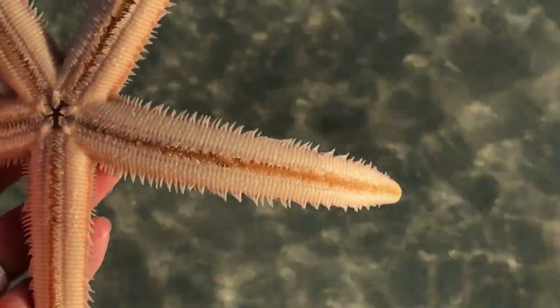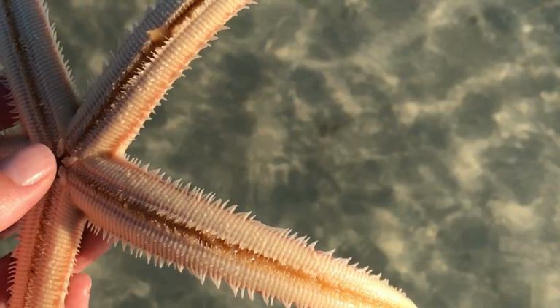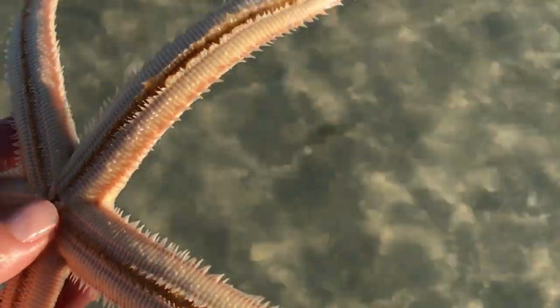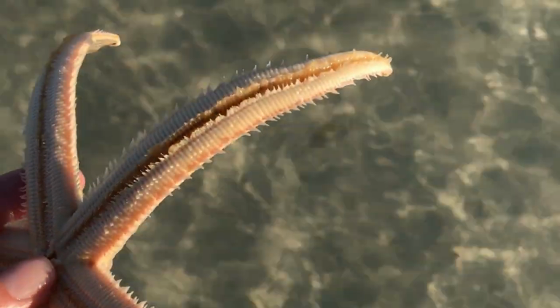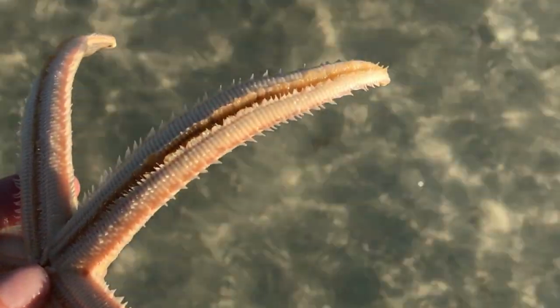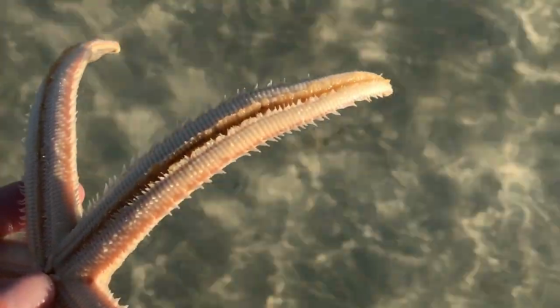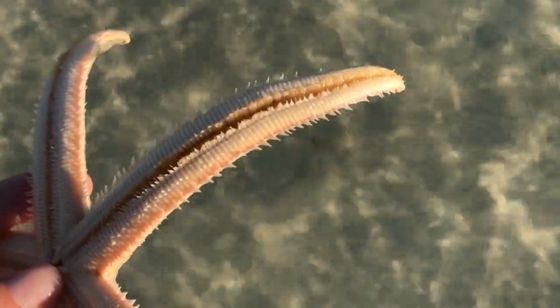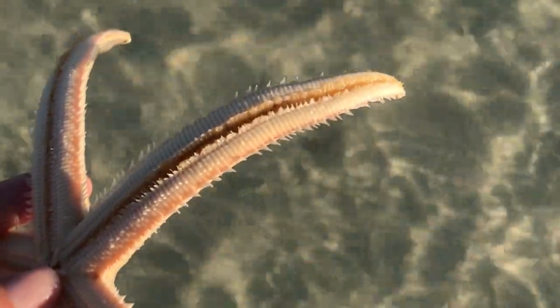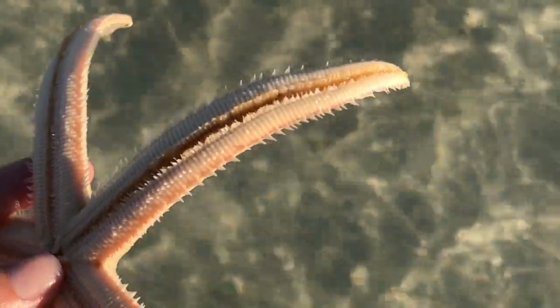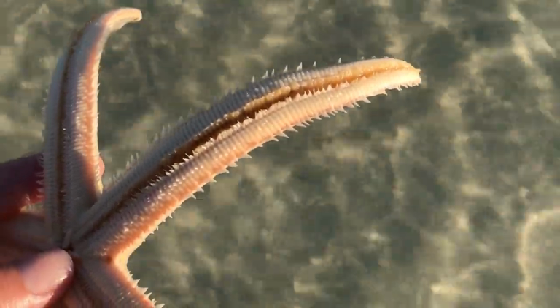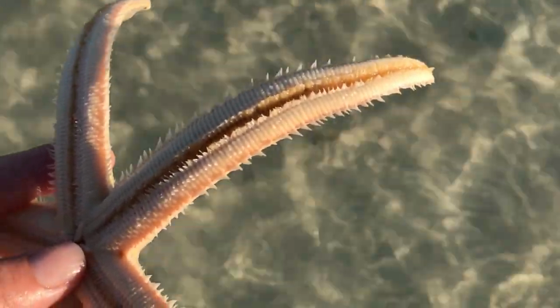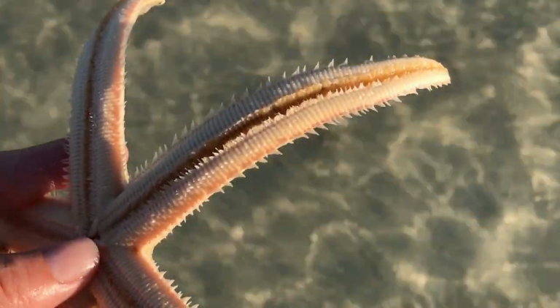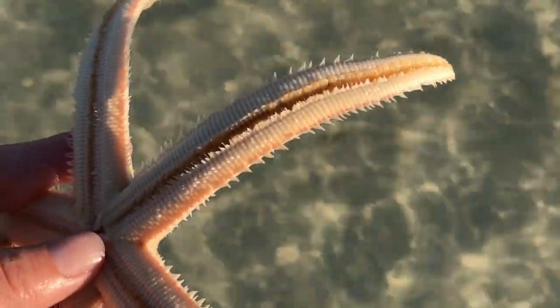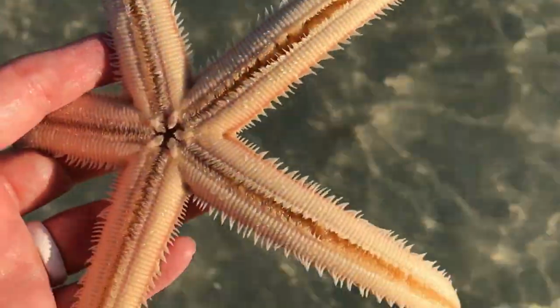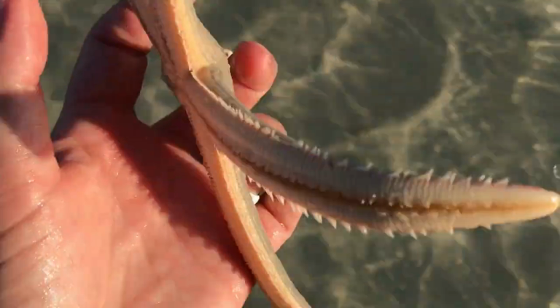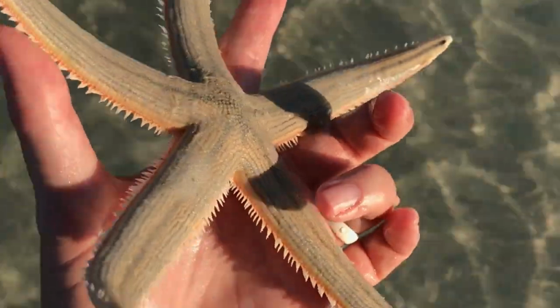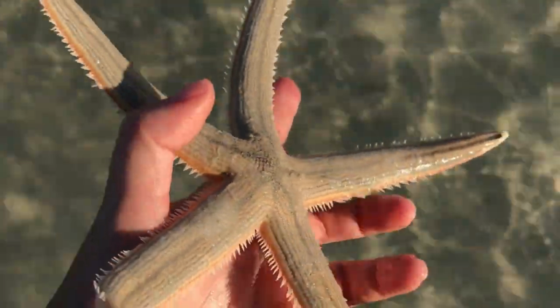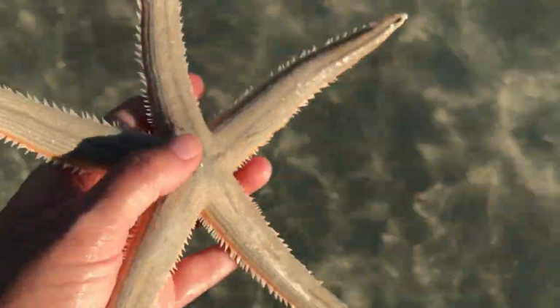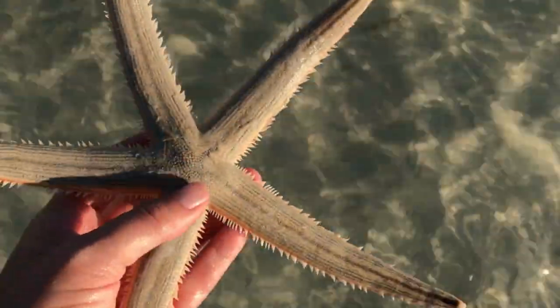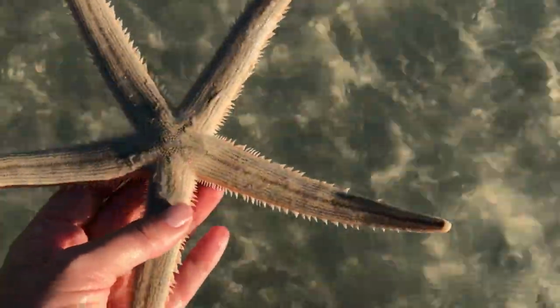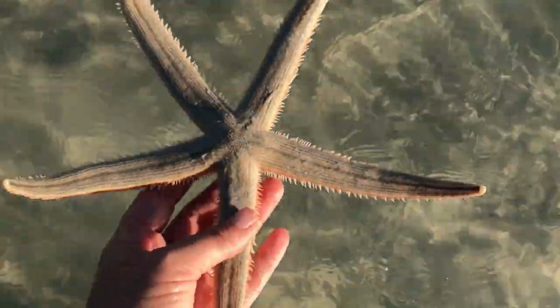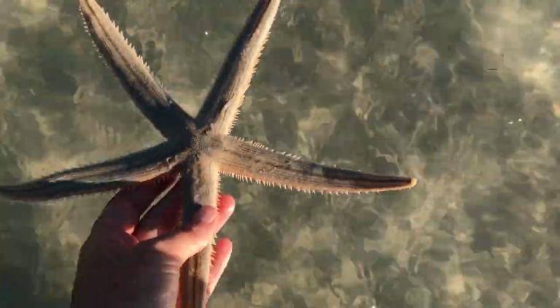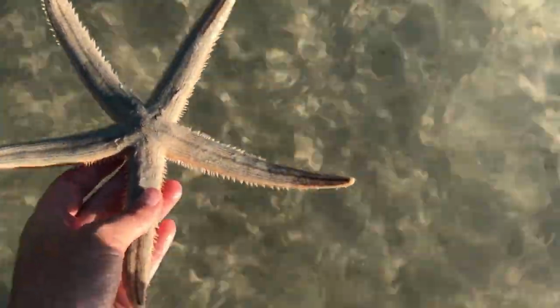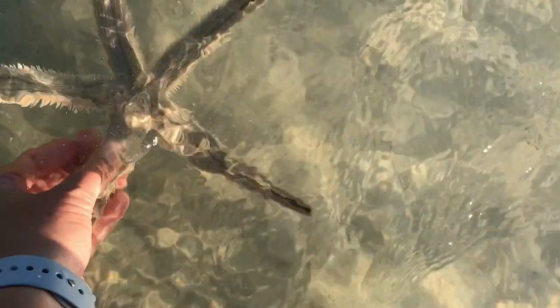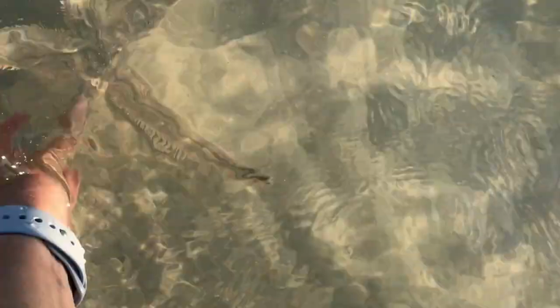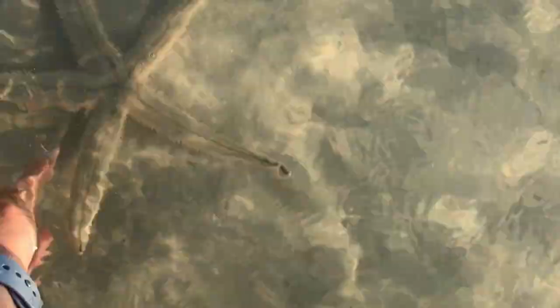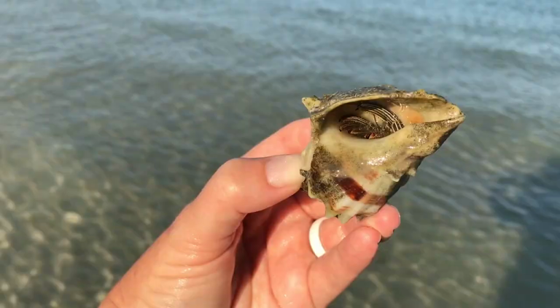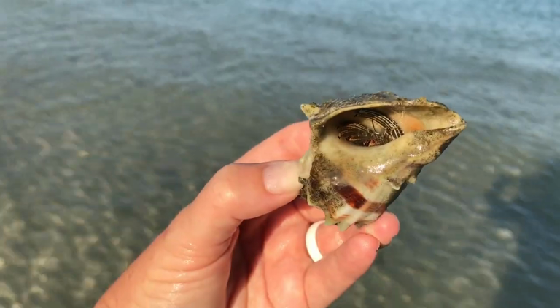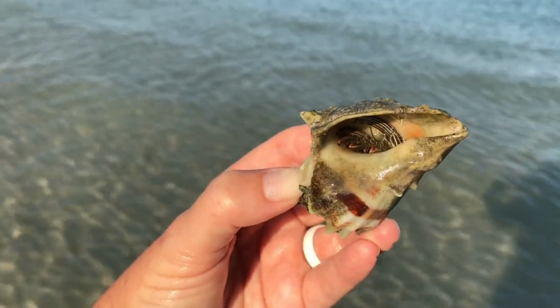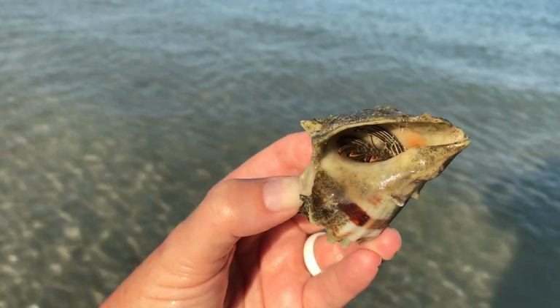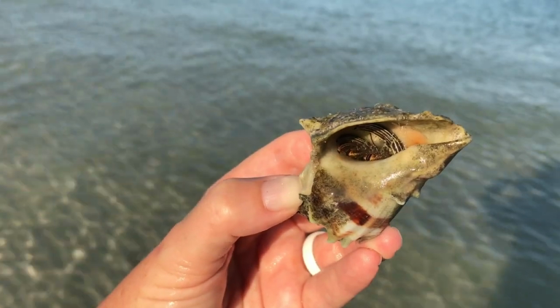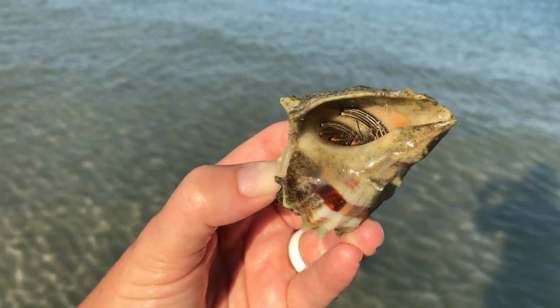Do you see that? Wow! So pretty! Put him back in the water. You look like a hairy tarantula in there.